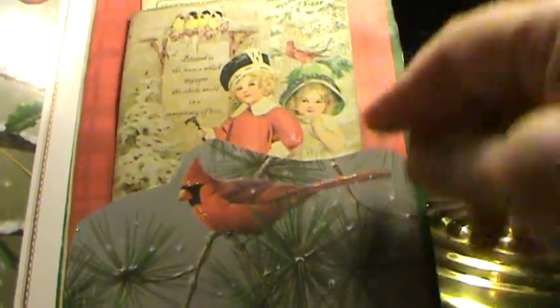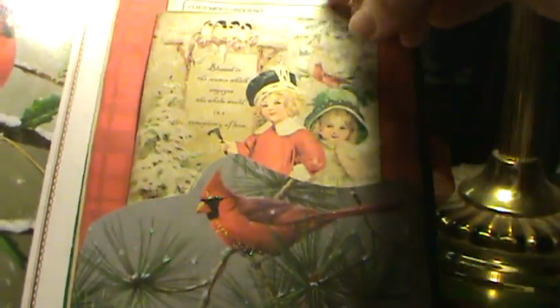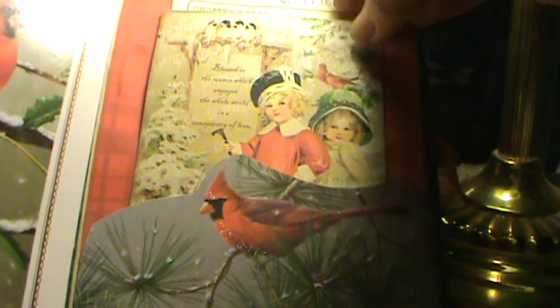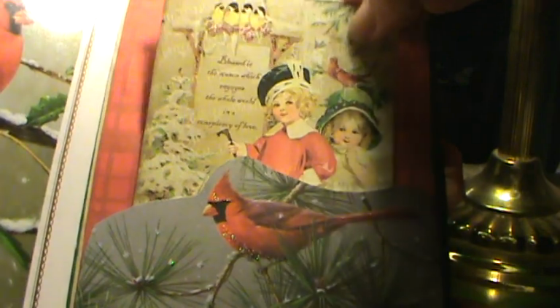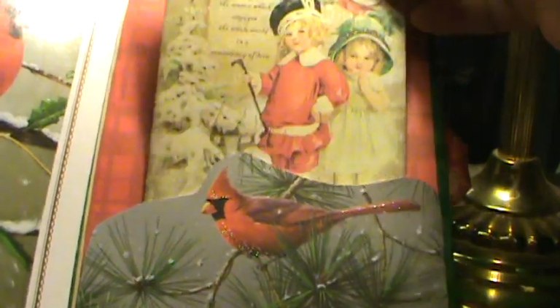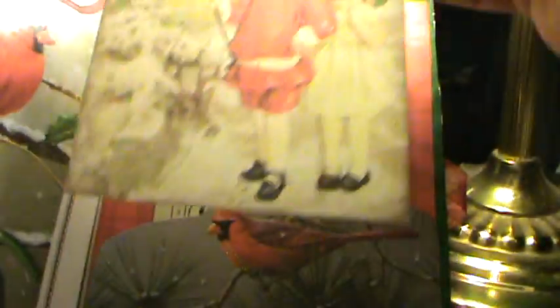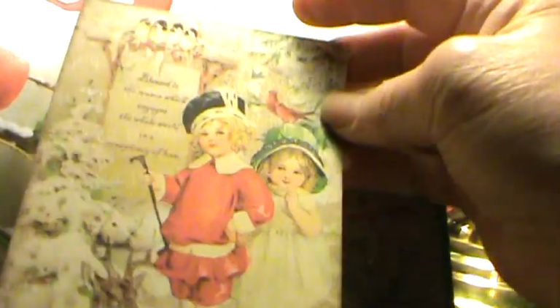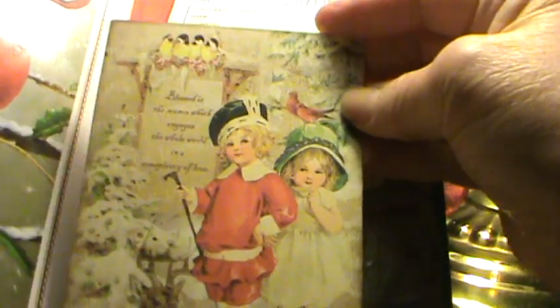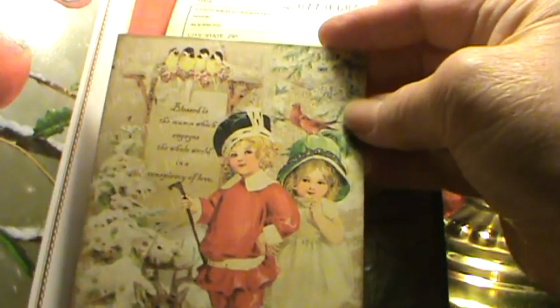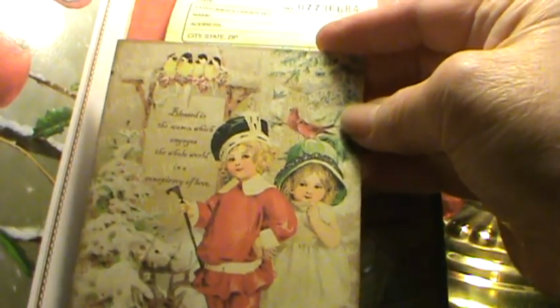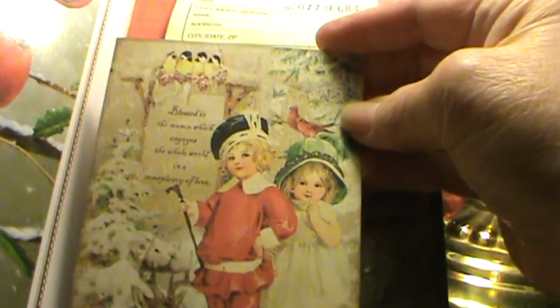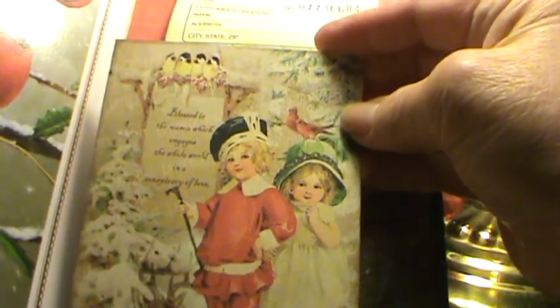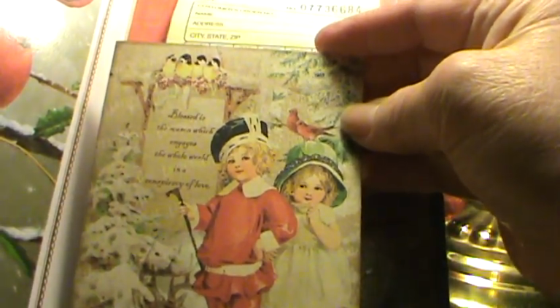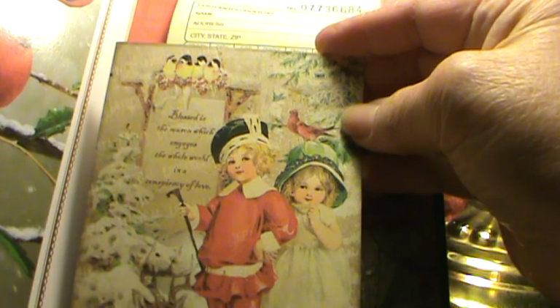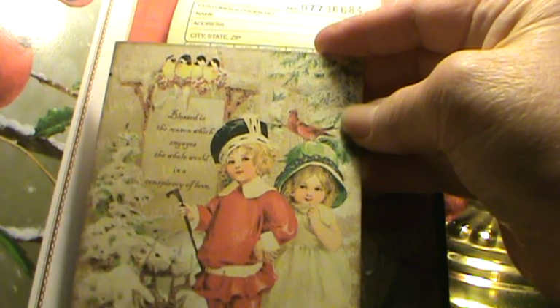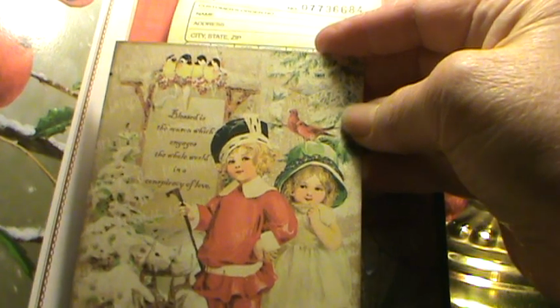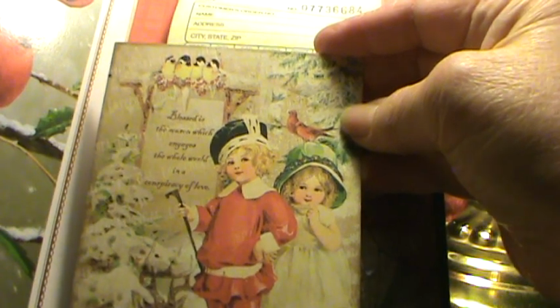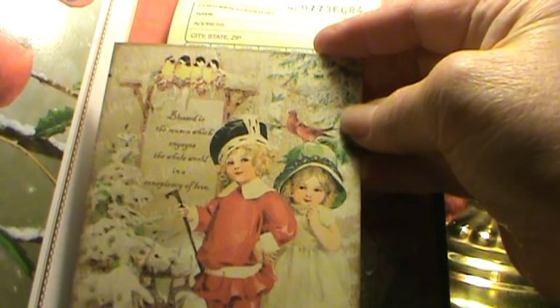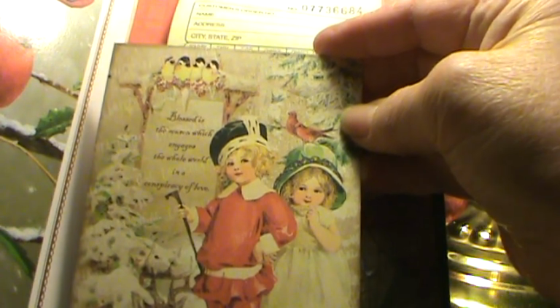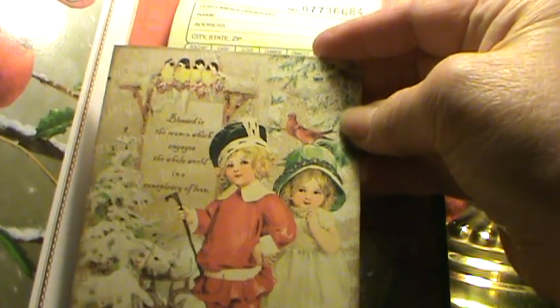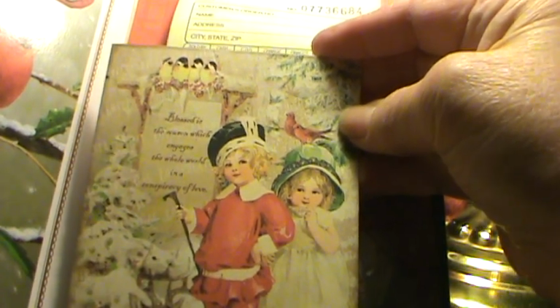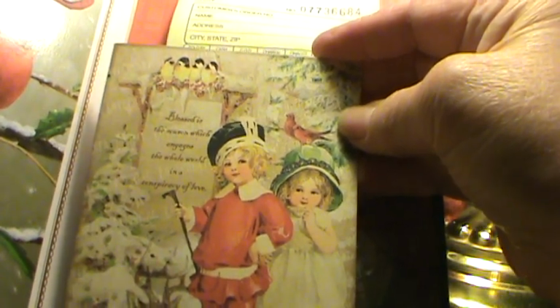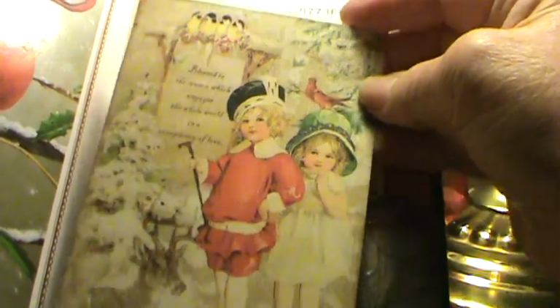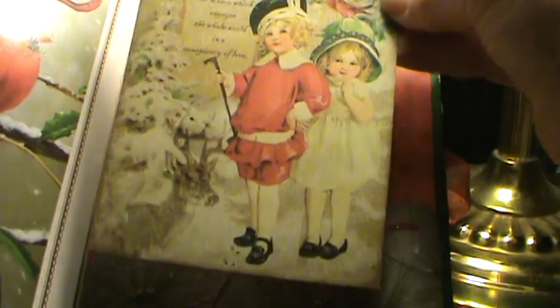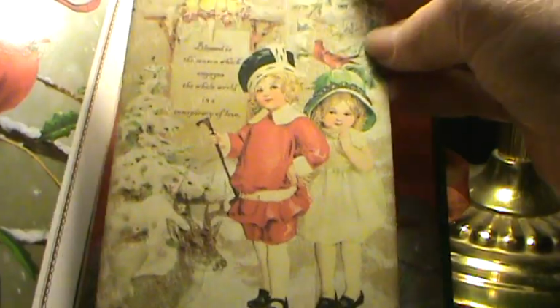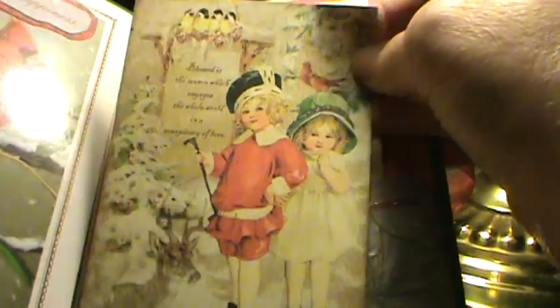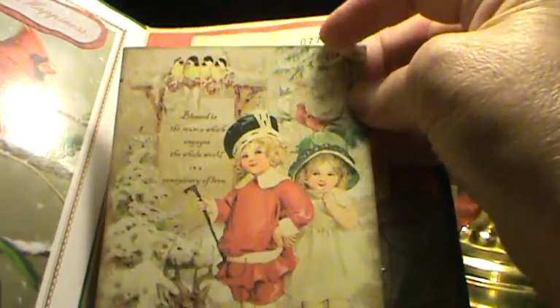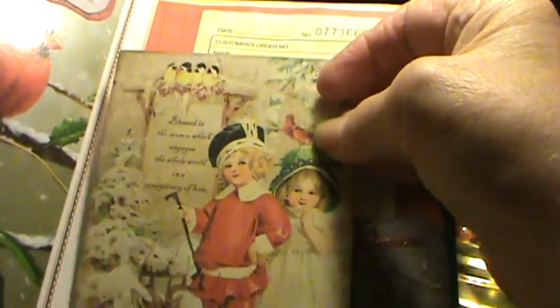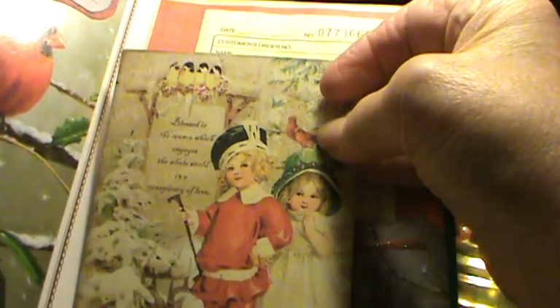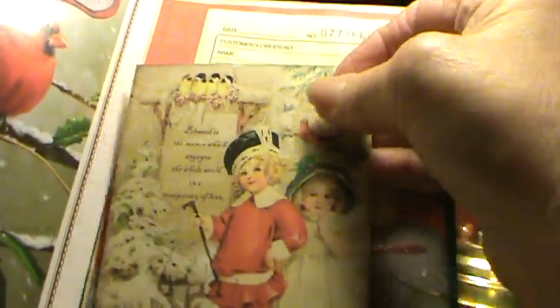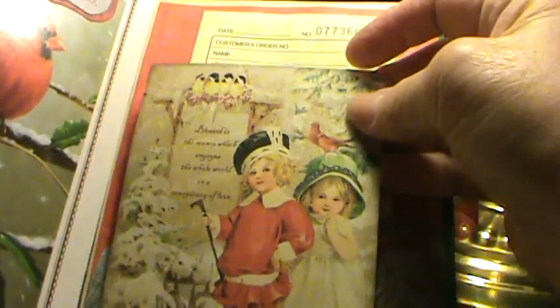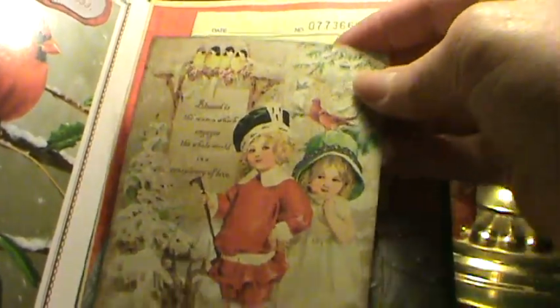This is a cardinal pocket, and it says 'Blessed is the season which engages the whole world in a symphony of love' — or conspiracy of love. I love this little card. It's got little cardinals here and some other birds up there.